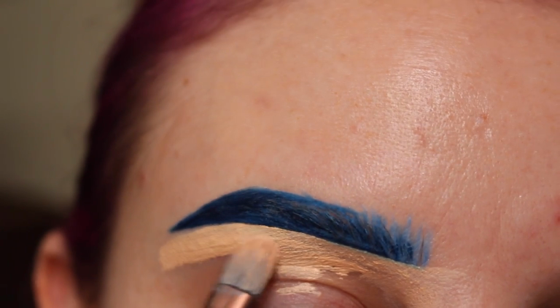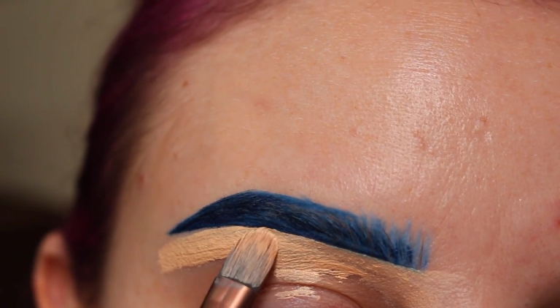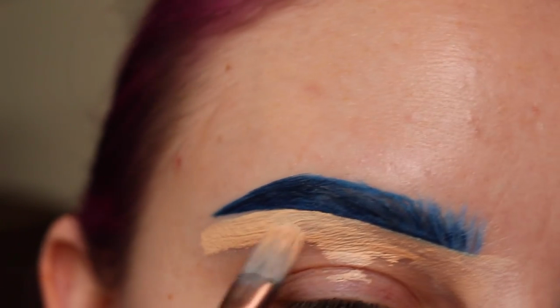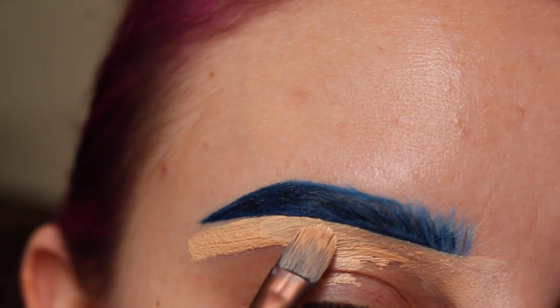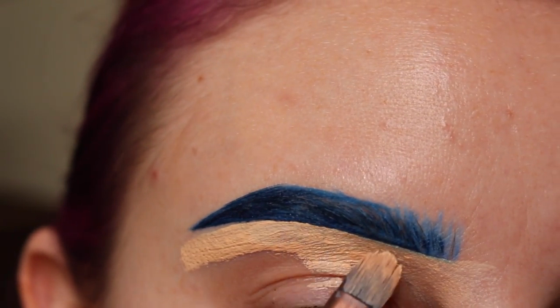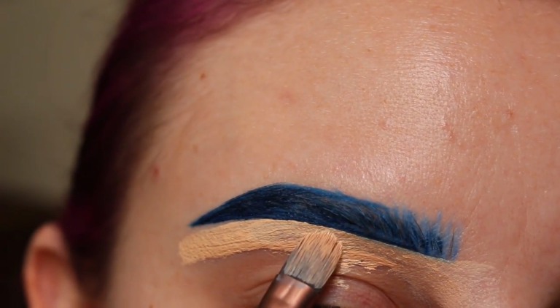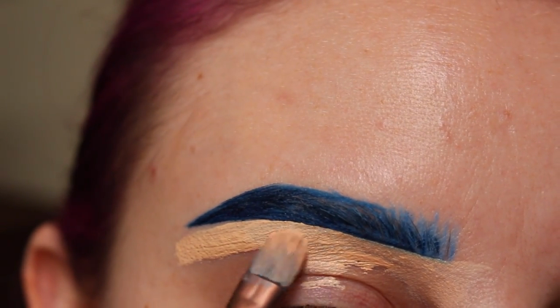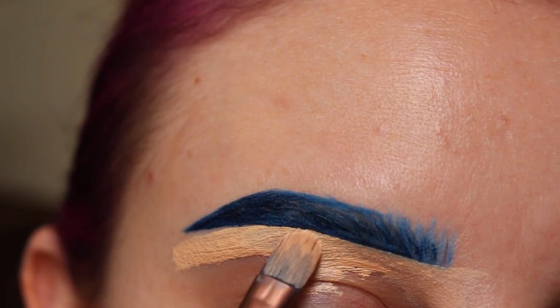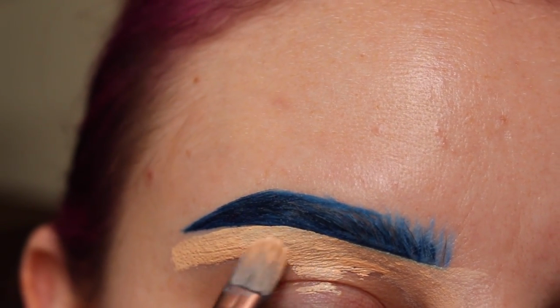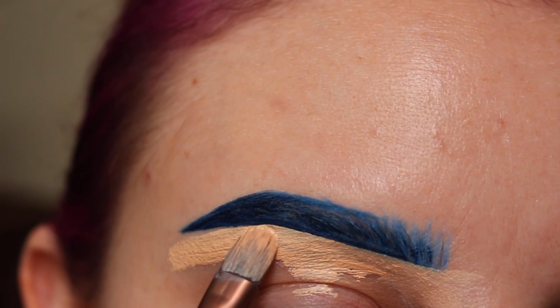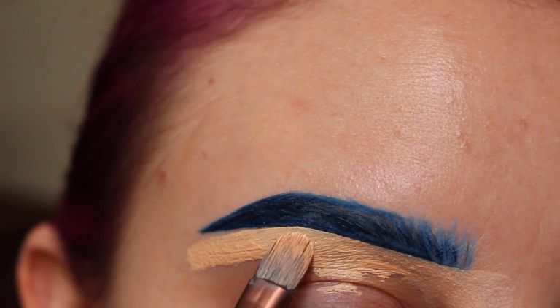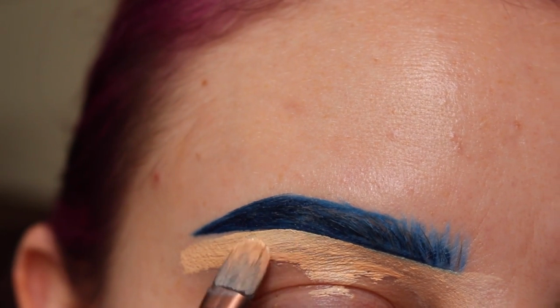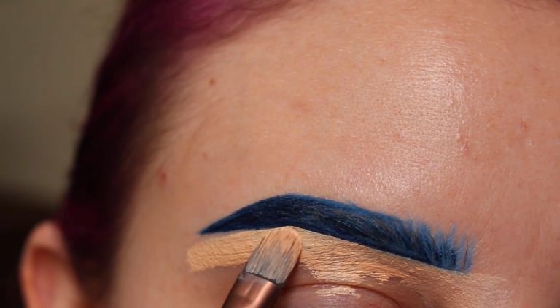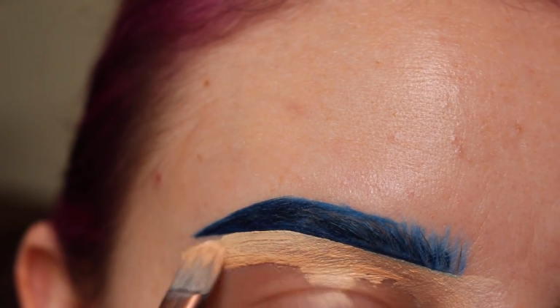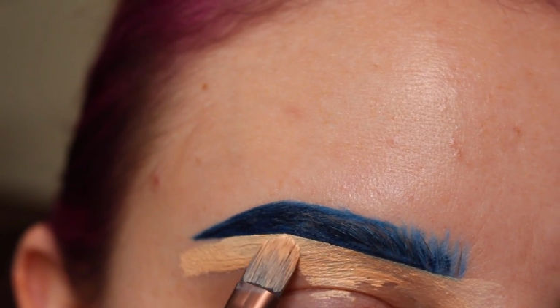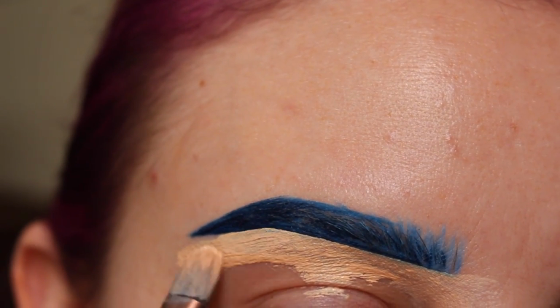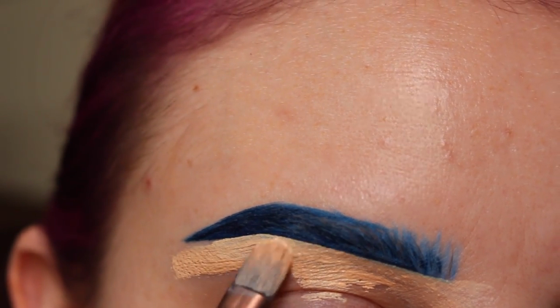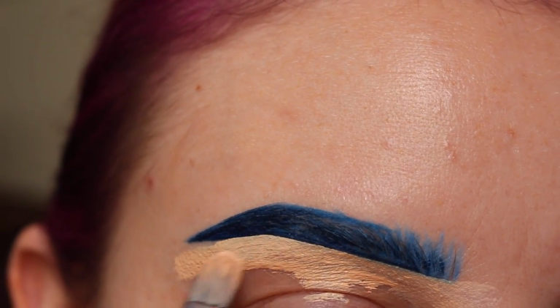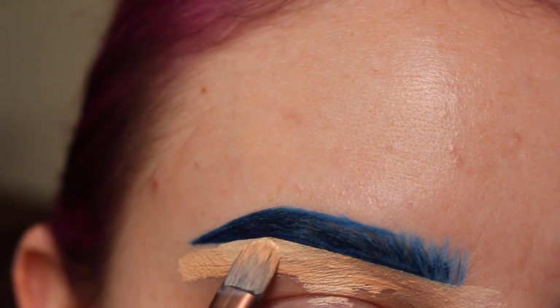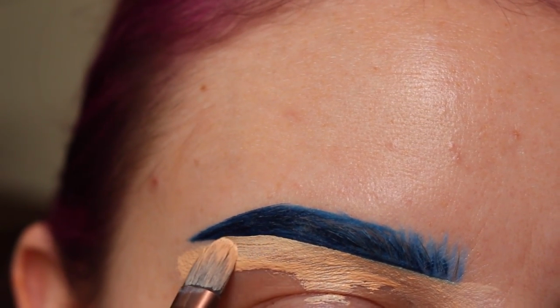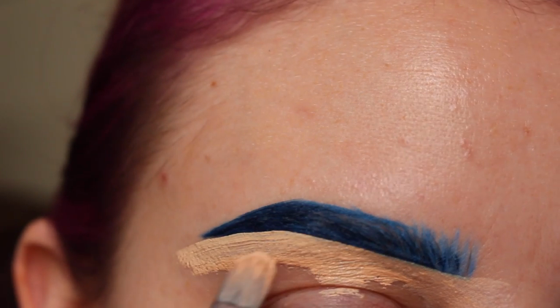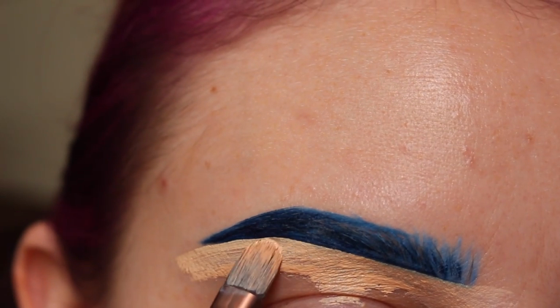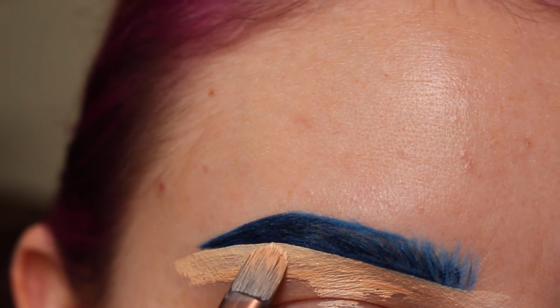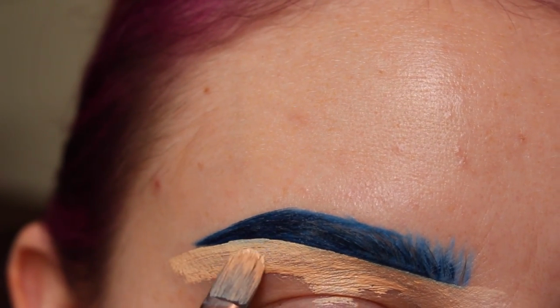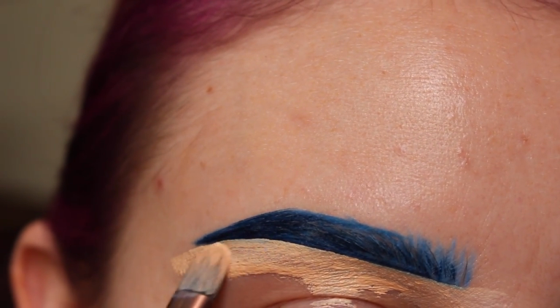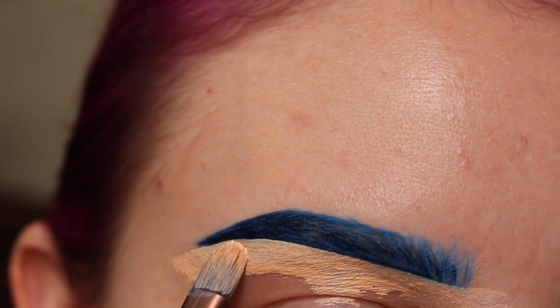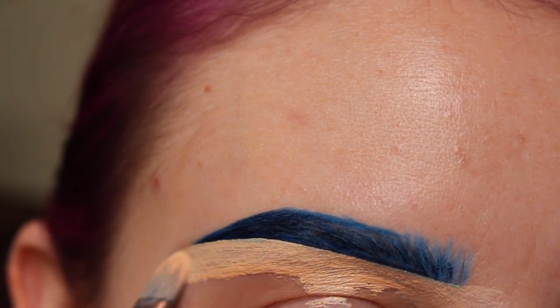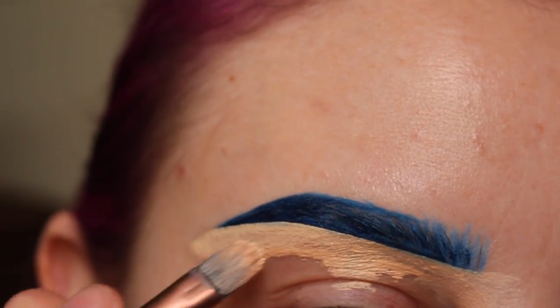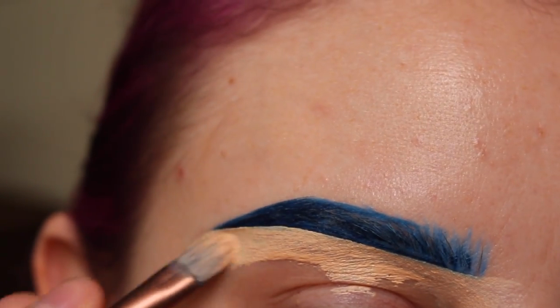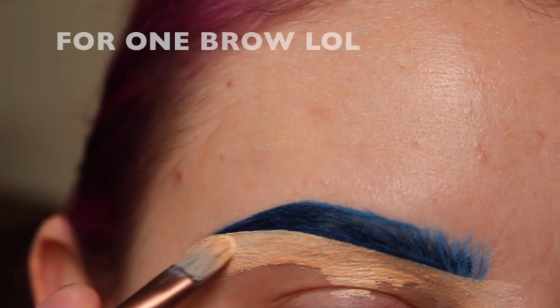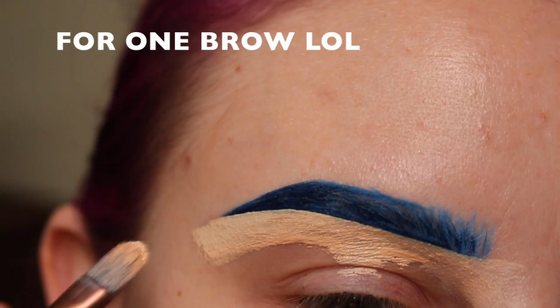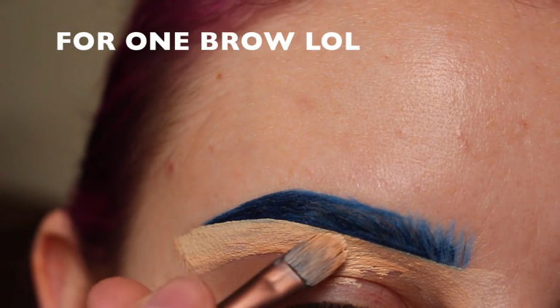Now, as you can see, this is quite tedious, which is why I don't usually include my brows in videos — because it just takes me way too long. I think I spent 20 minutes on this when I was filming.